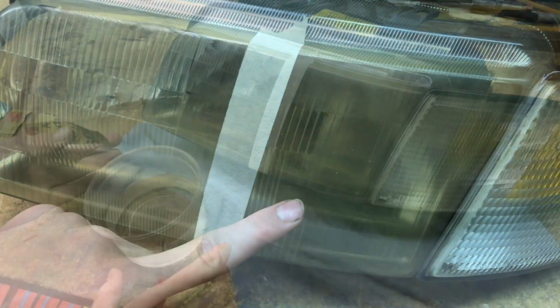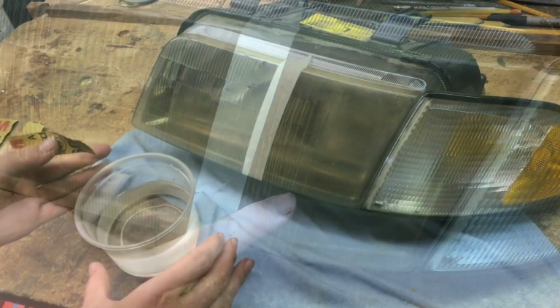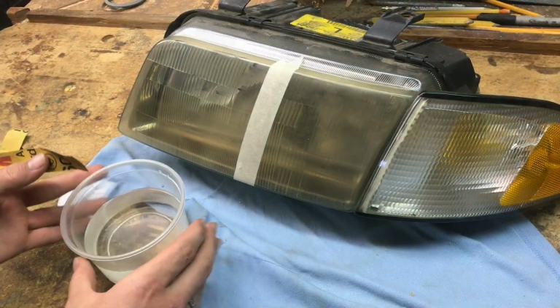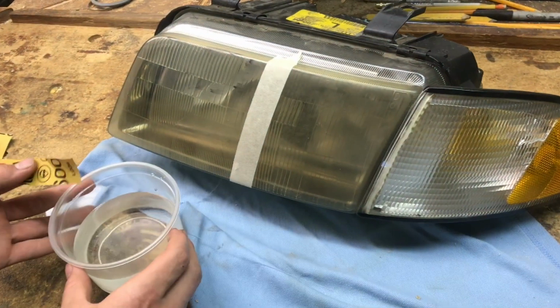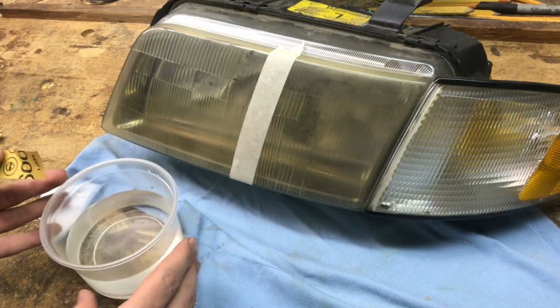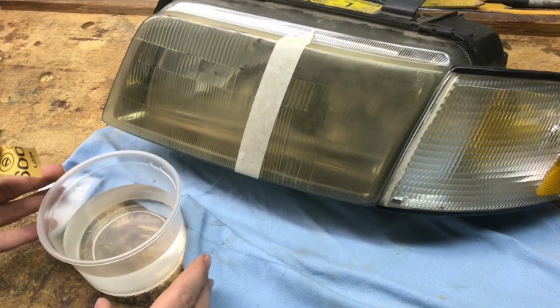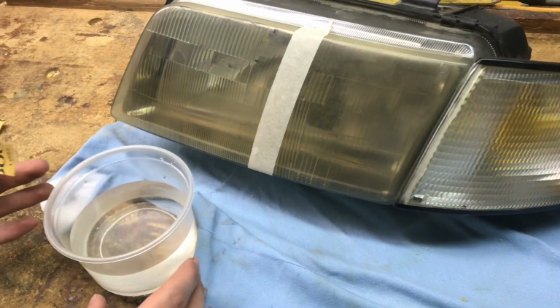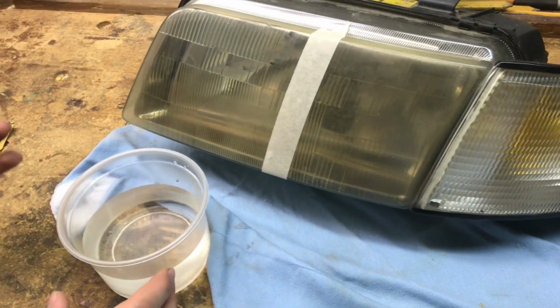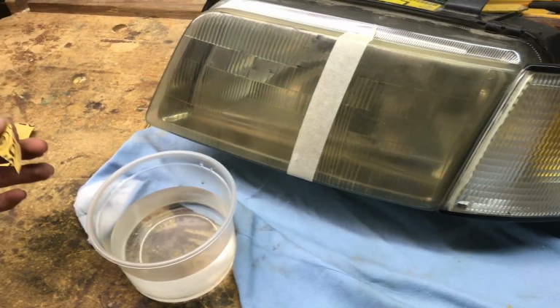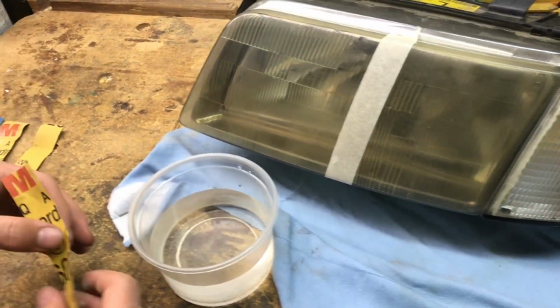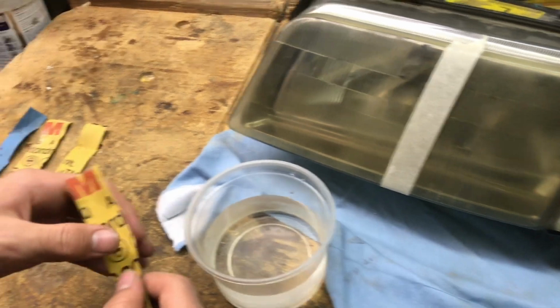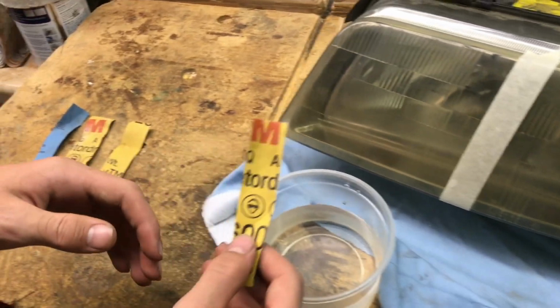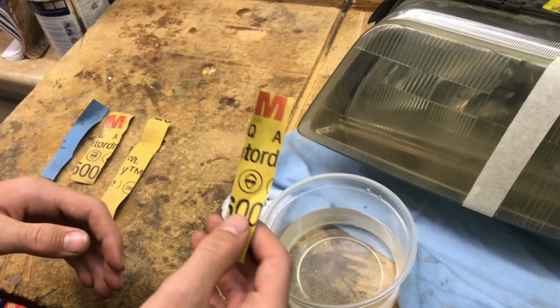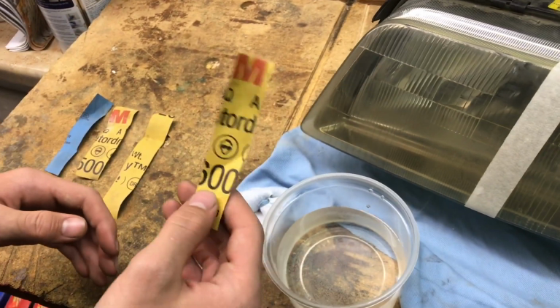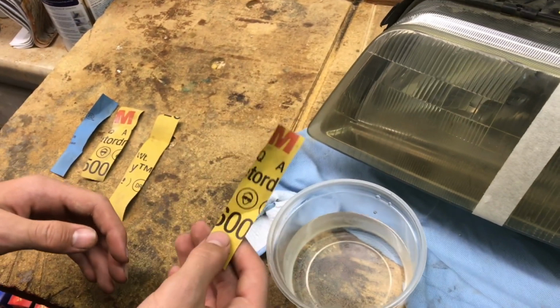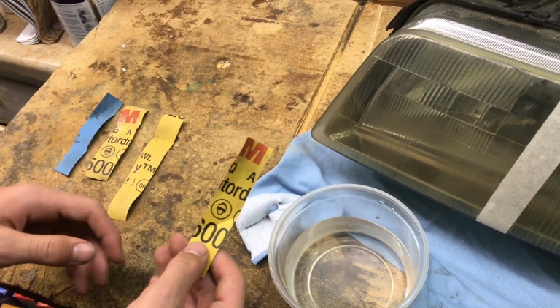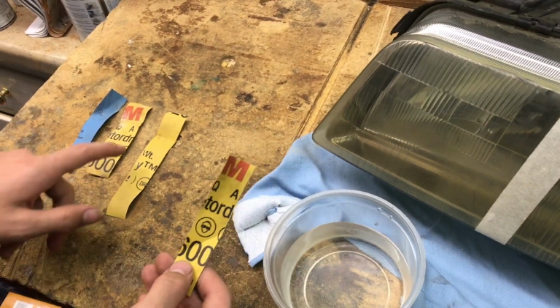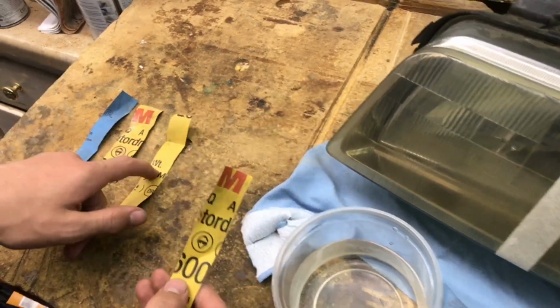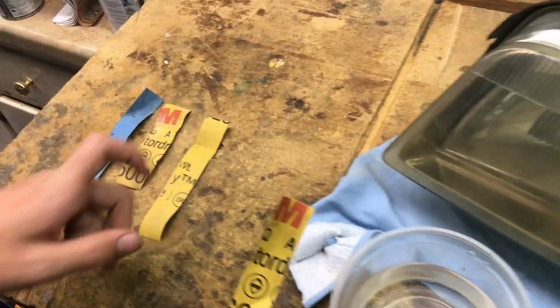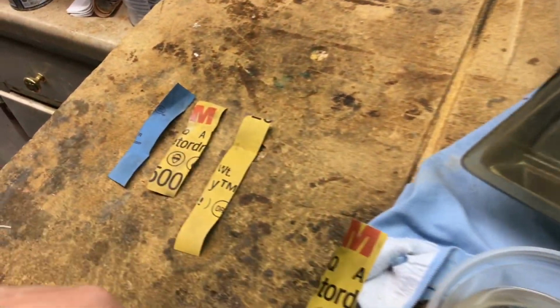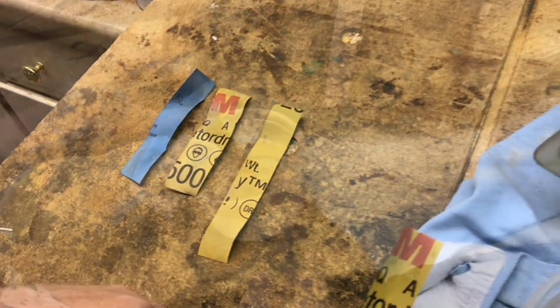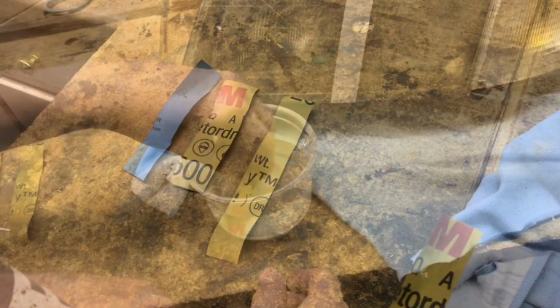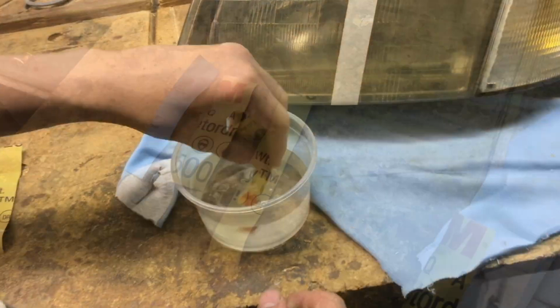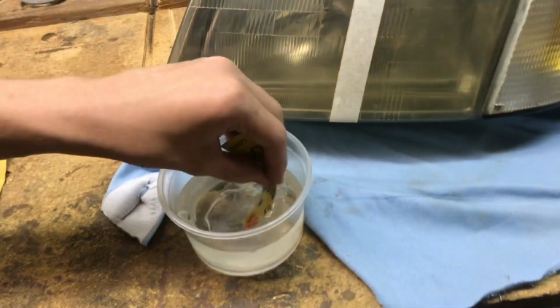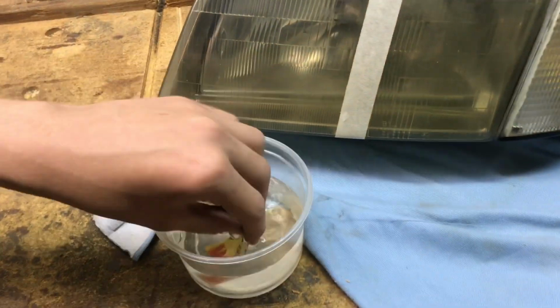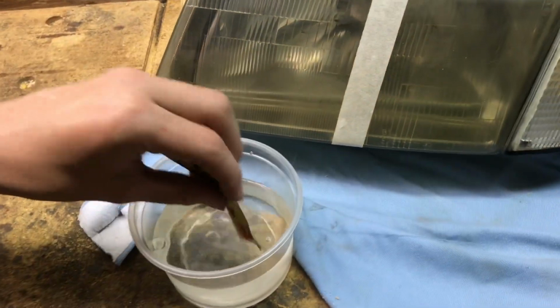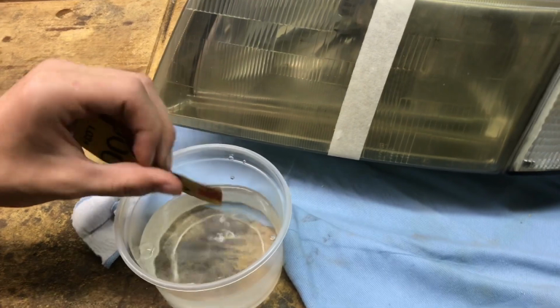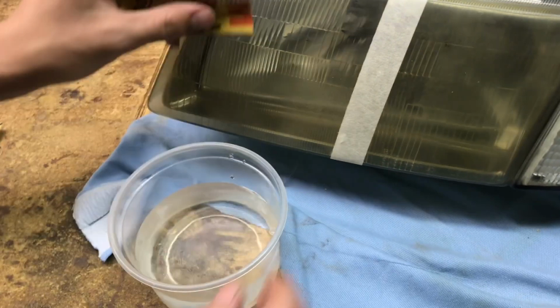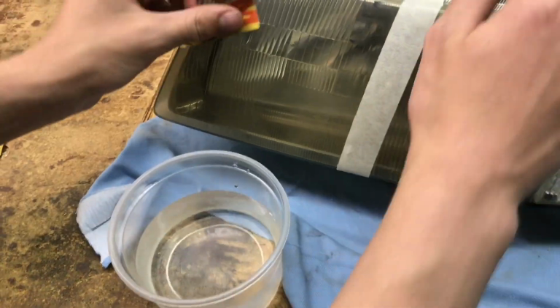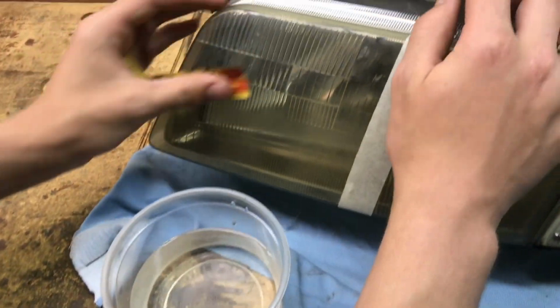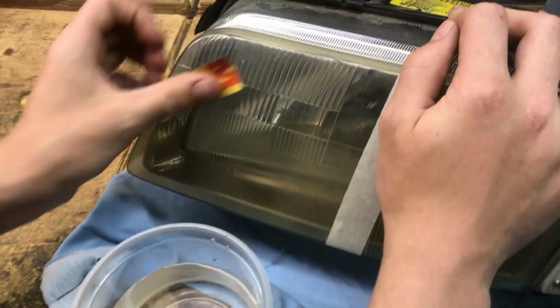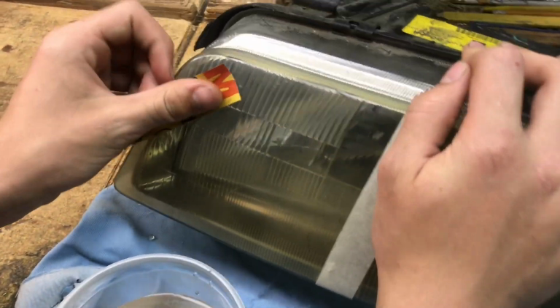We need some water and an assortment of high grit sandpaper. I'm going to be starting with 600 grit and going up to 2000. Get water on your sandpaper and start sanding.